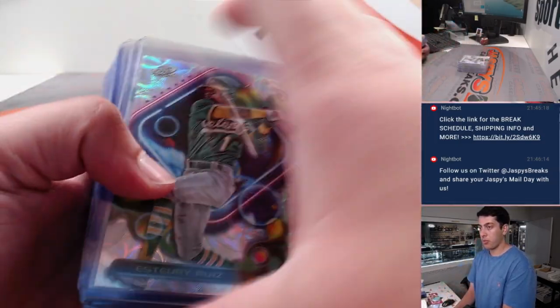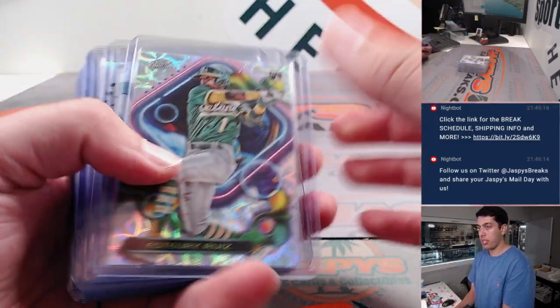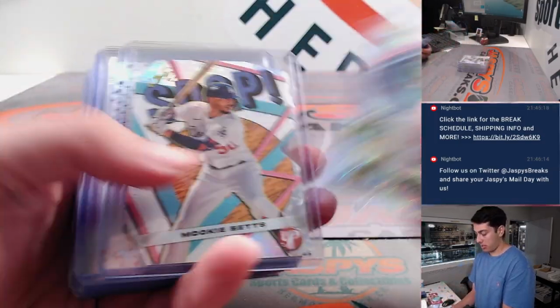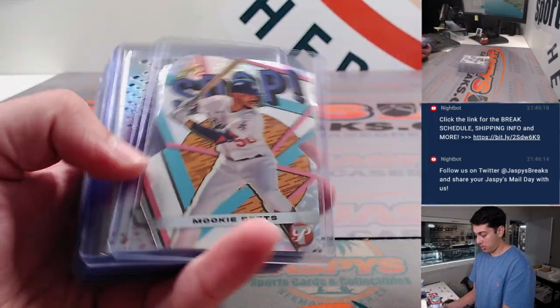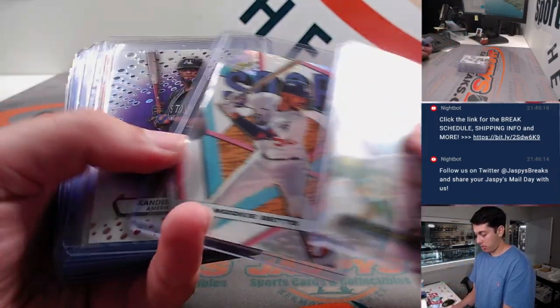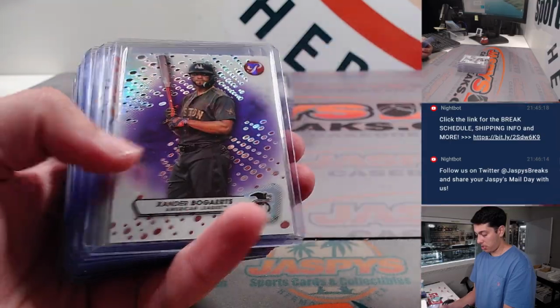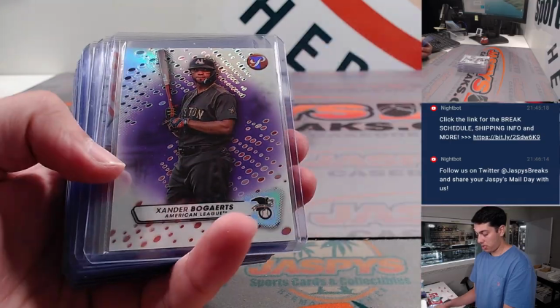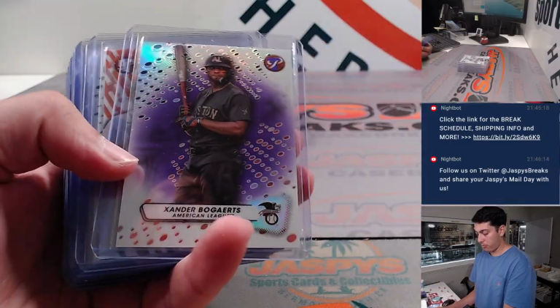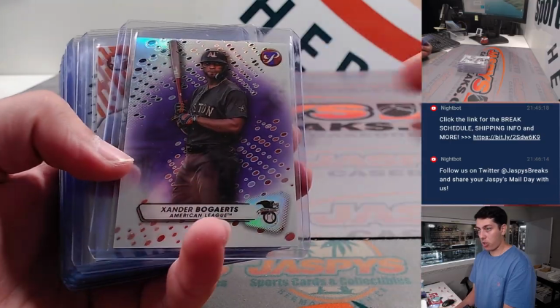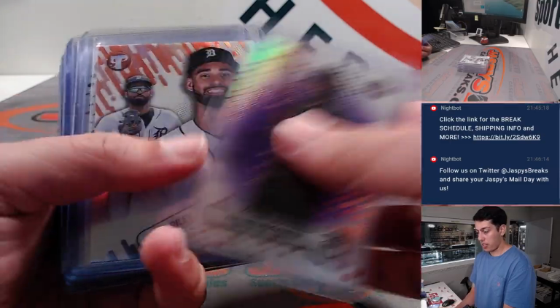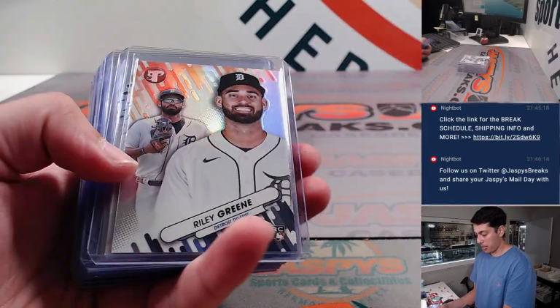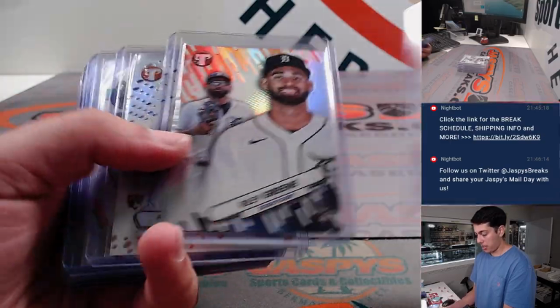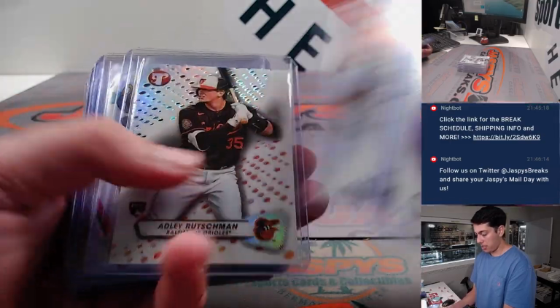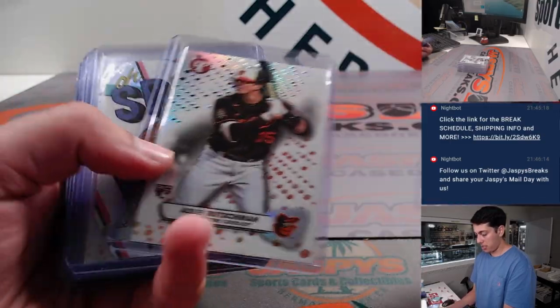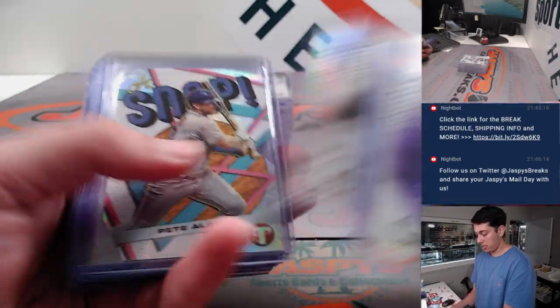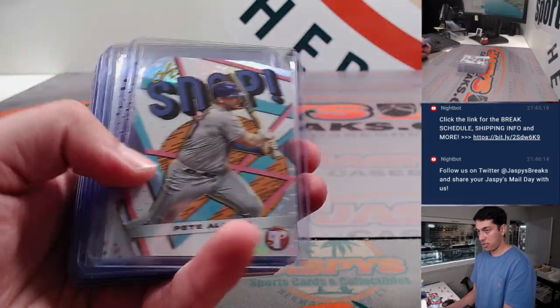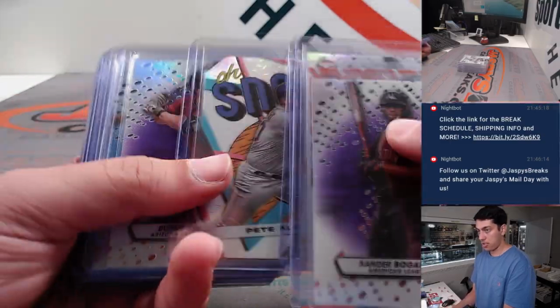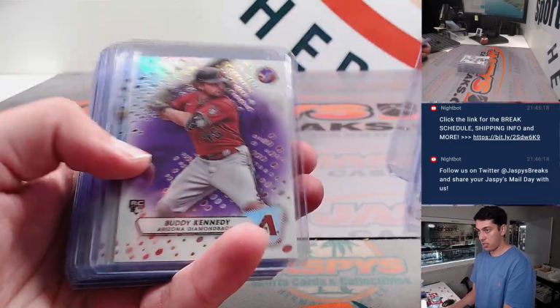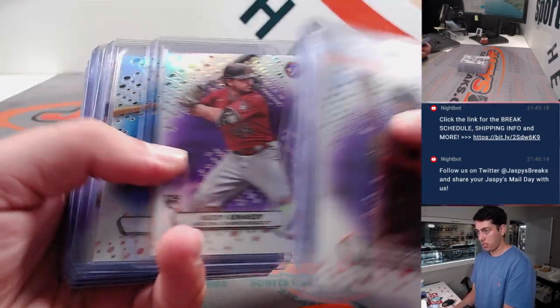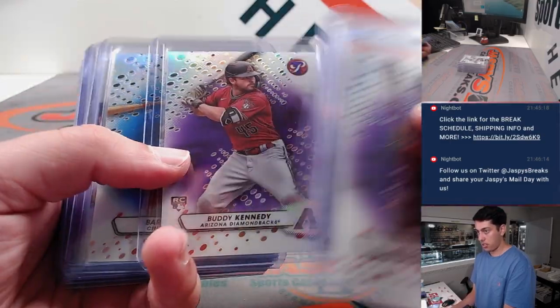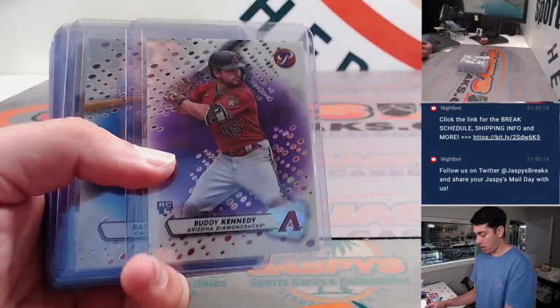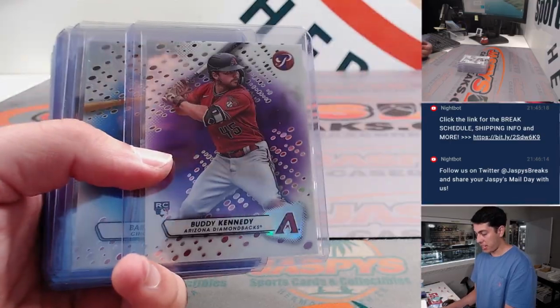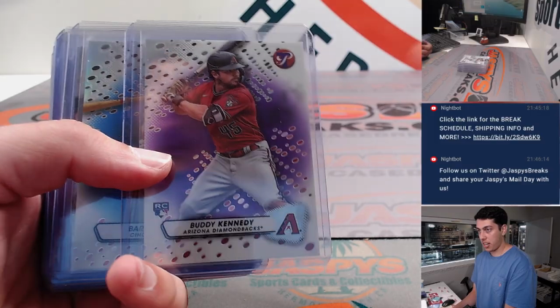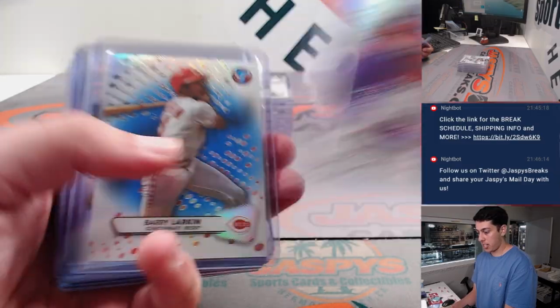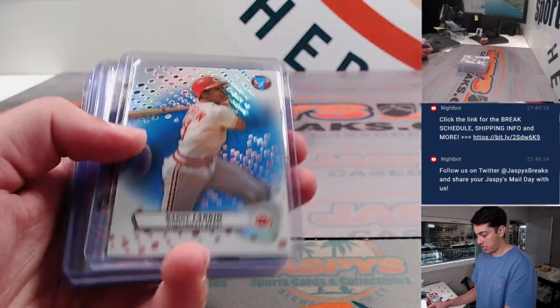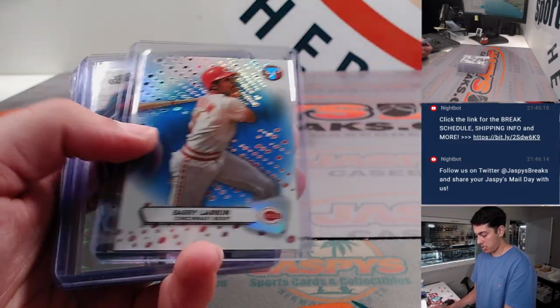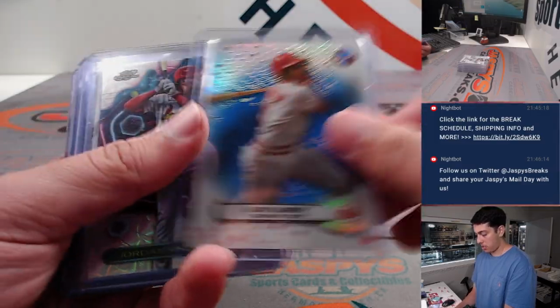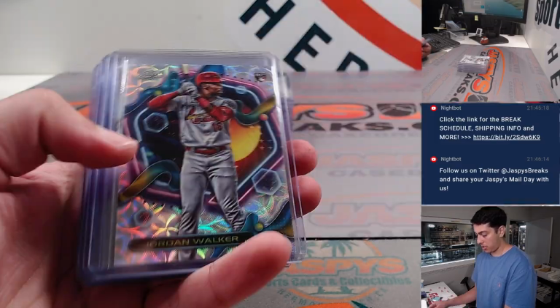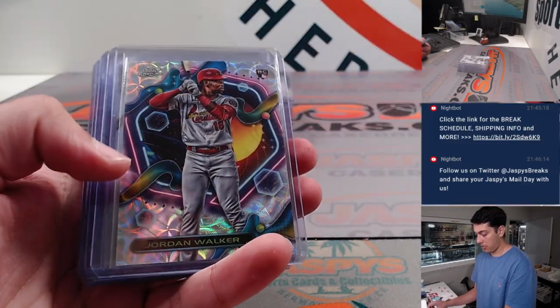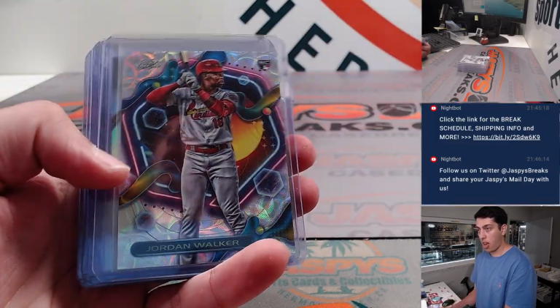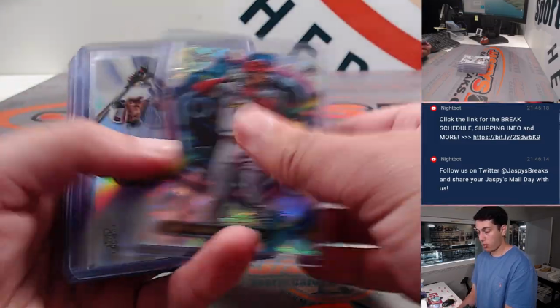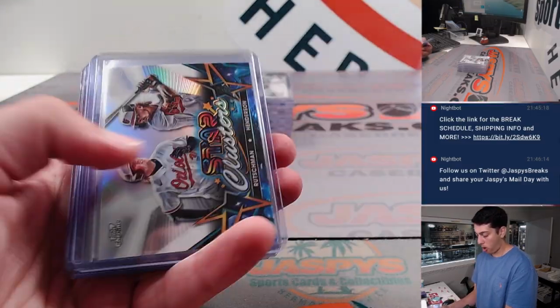Ruiz. Bogarts to 99. Buddy to 99. Larkin to 75. Jordan Walker.